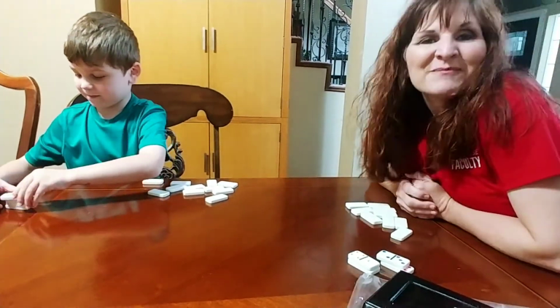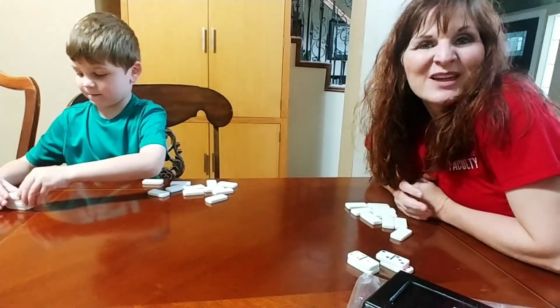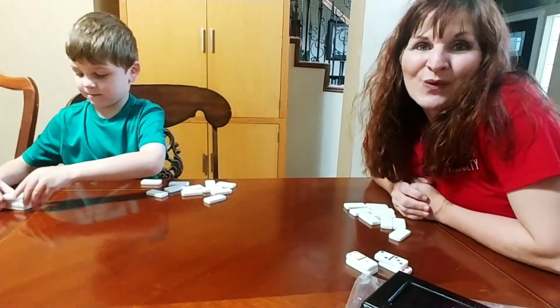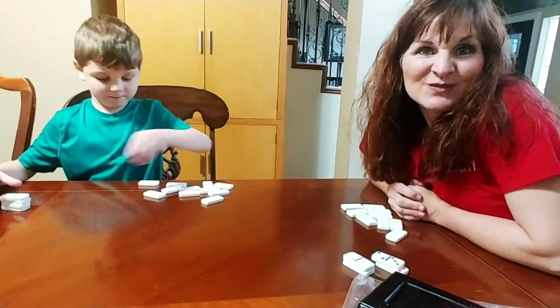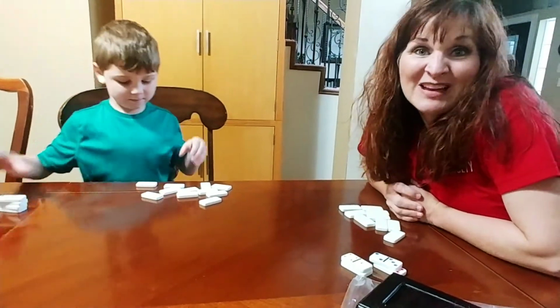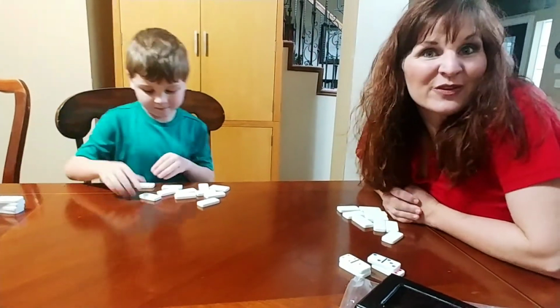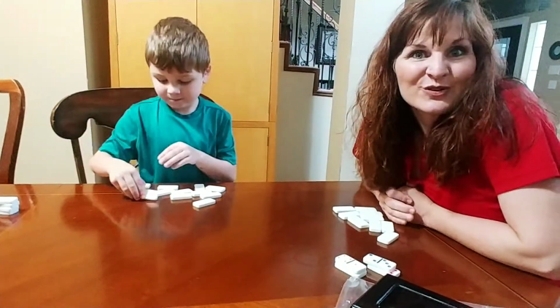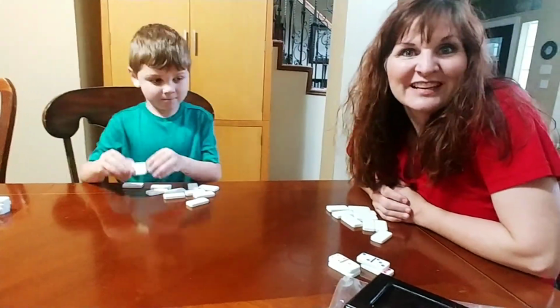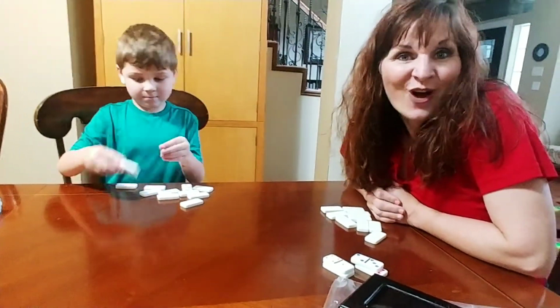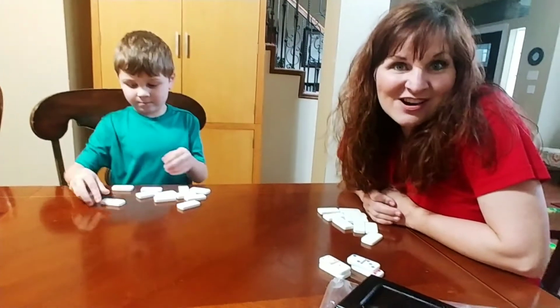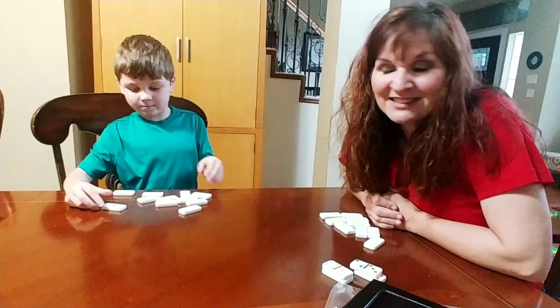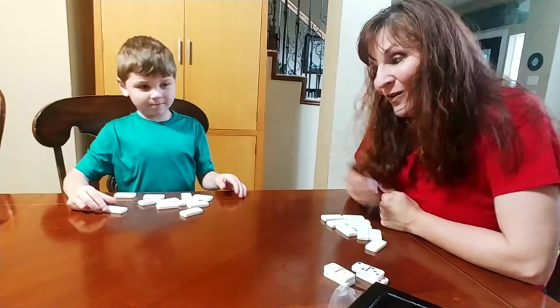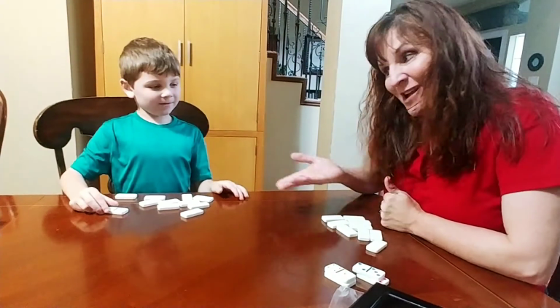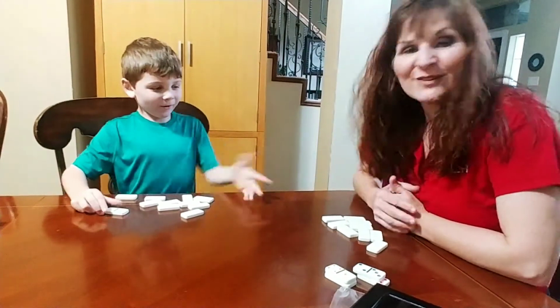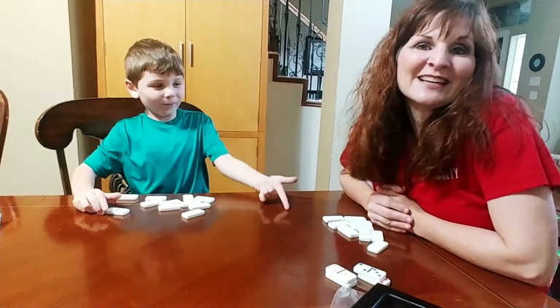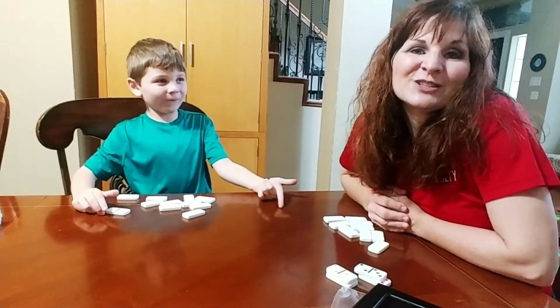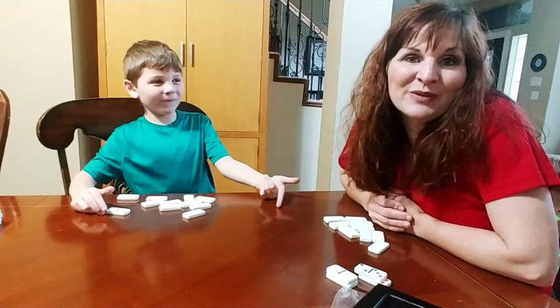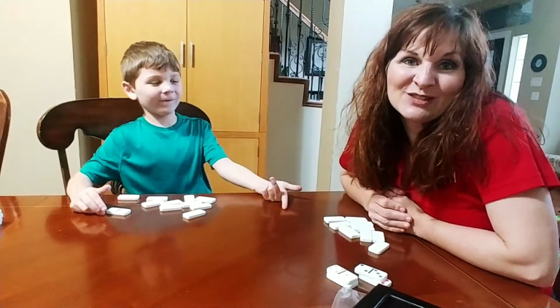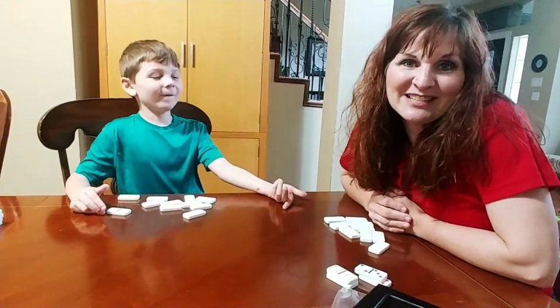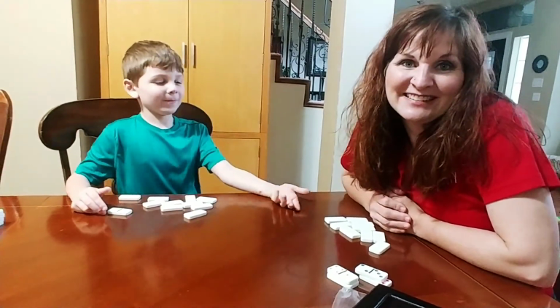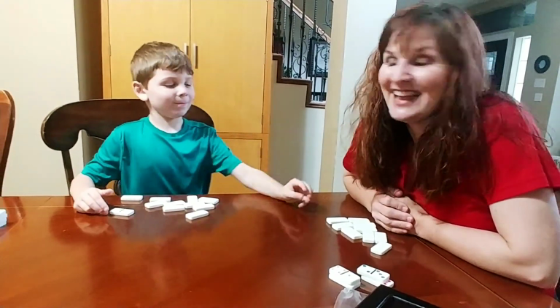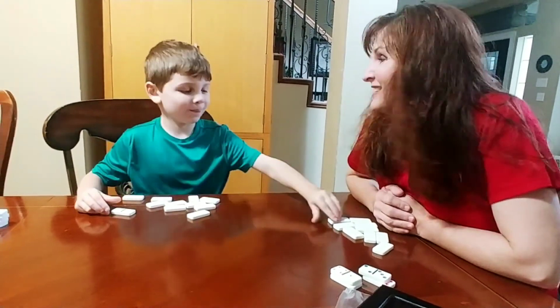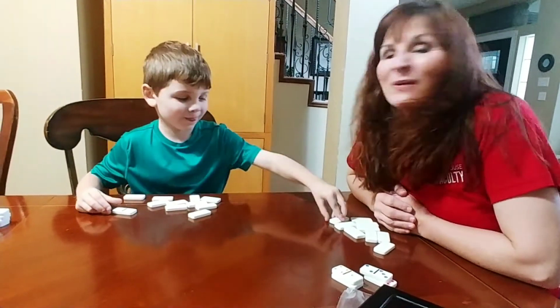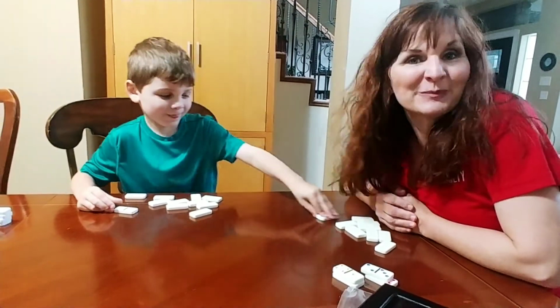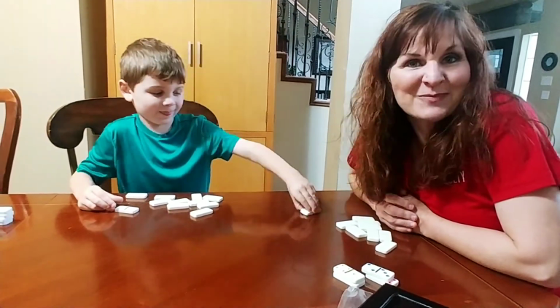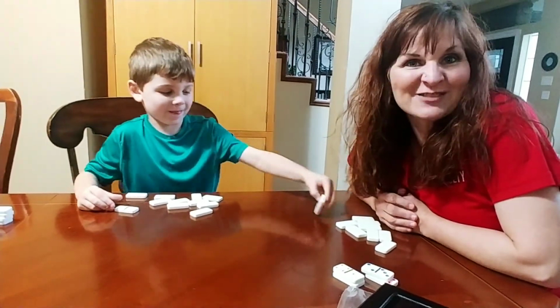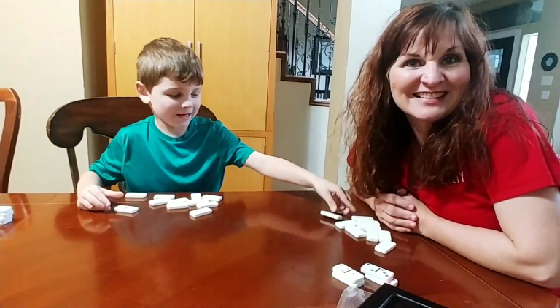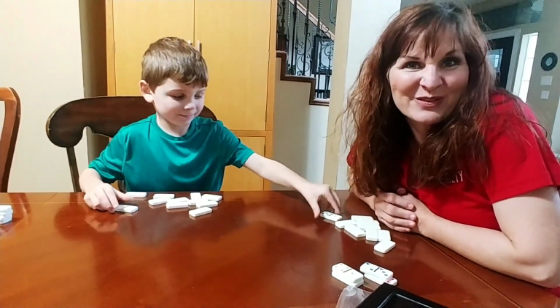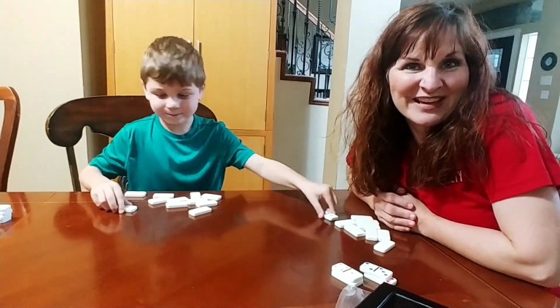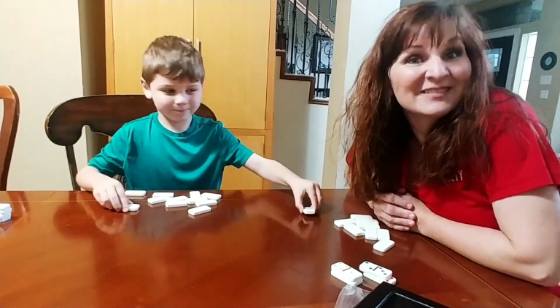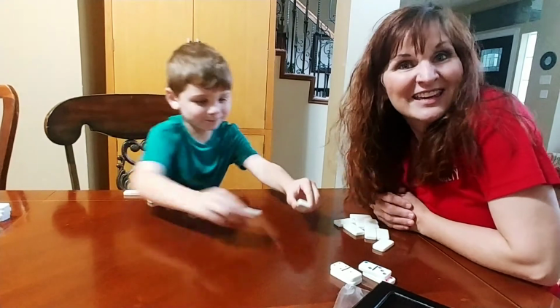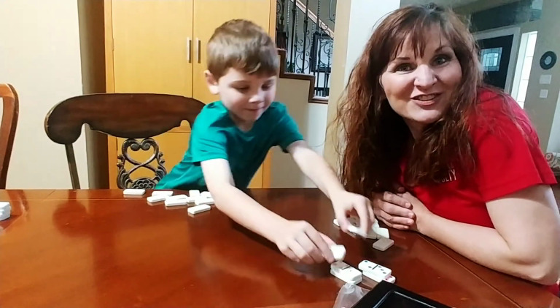Playing war is fun whether you're using cards or dominoes. It's good practice for addition and it's a good way to build math positive mindsets for your kids. Give it a try.